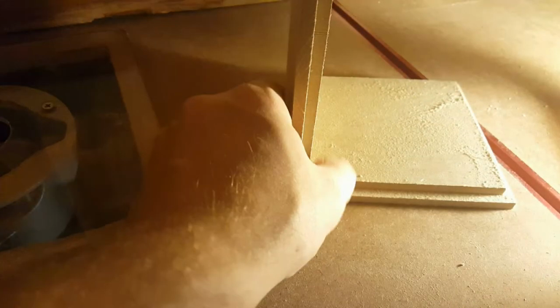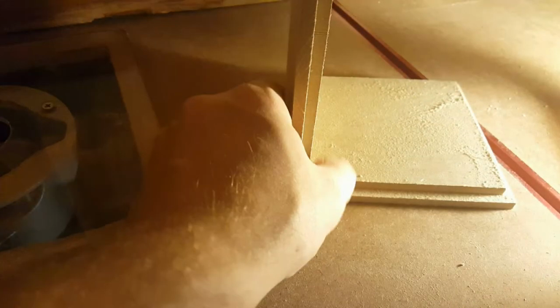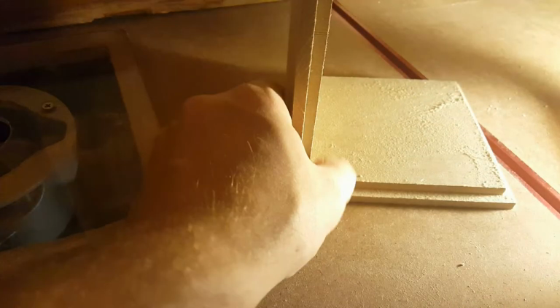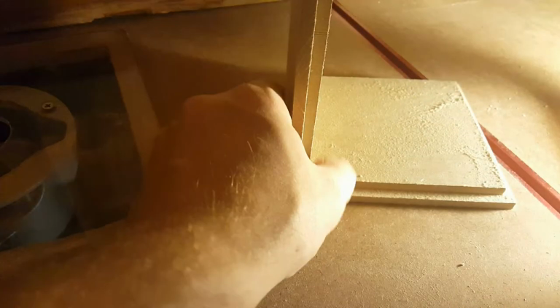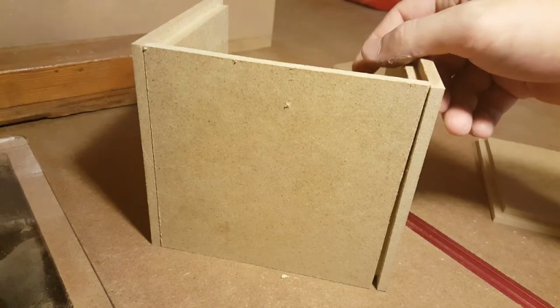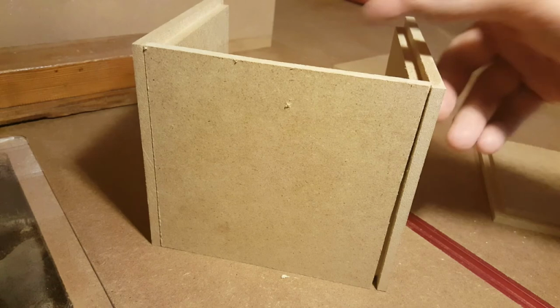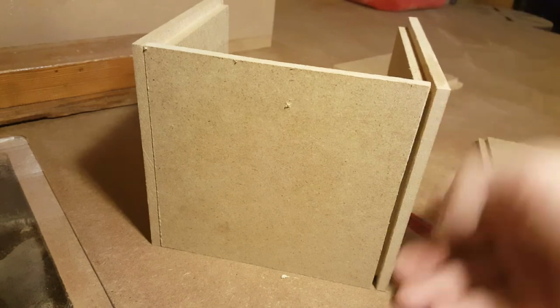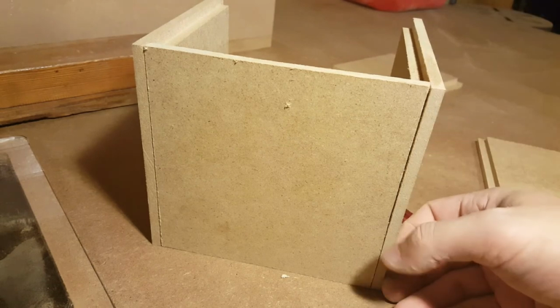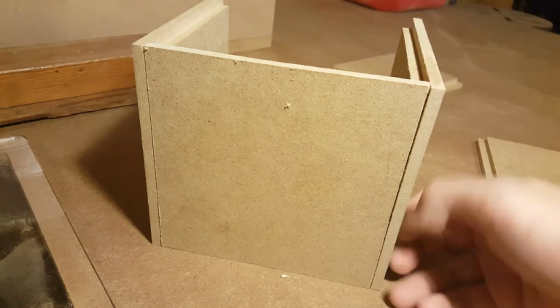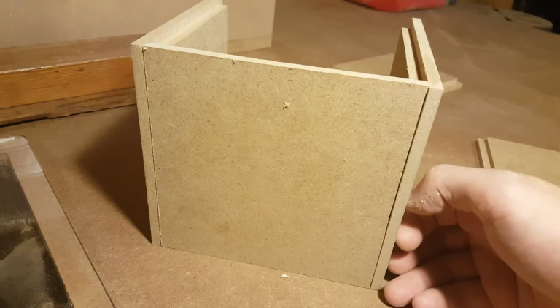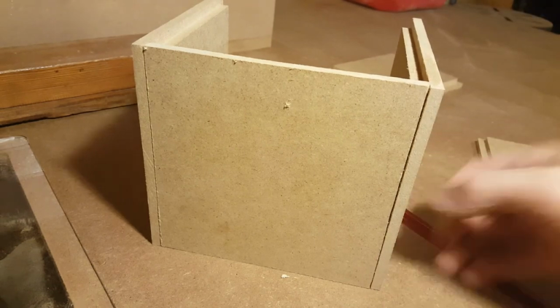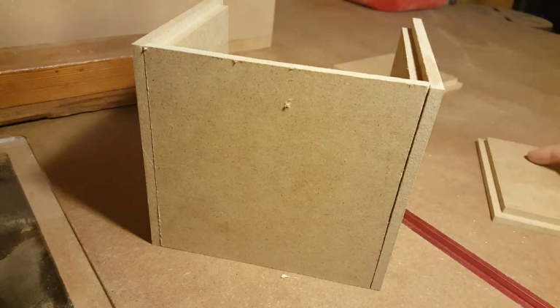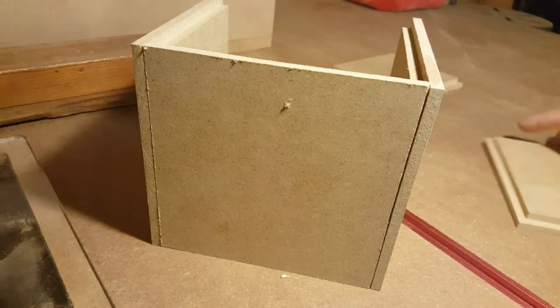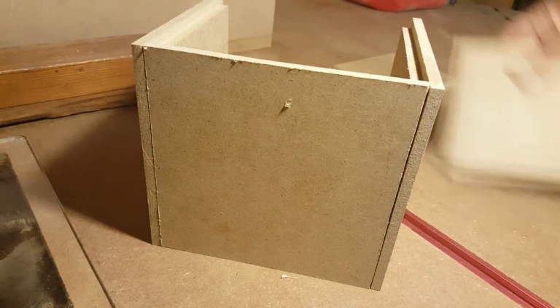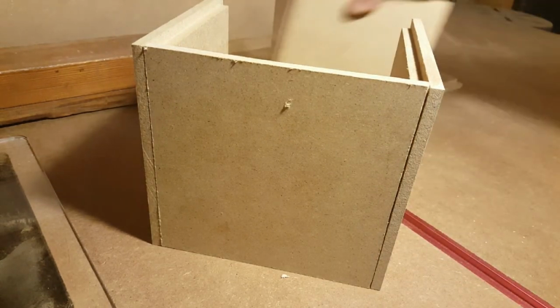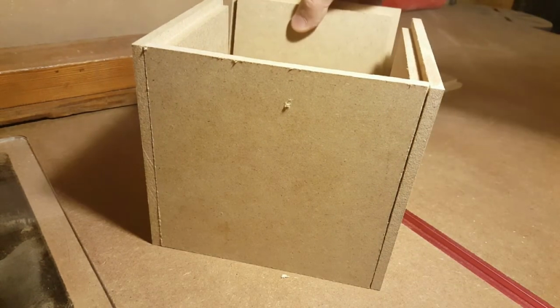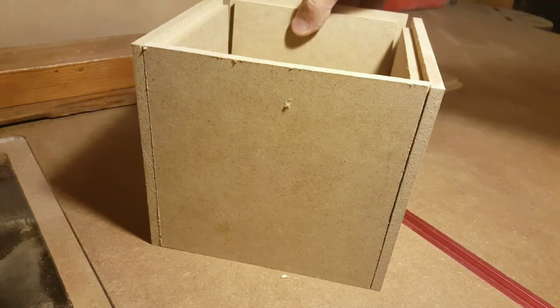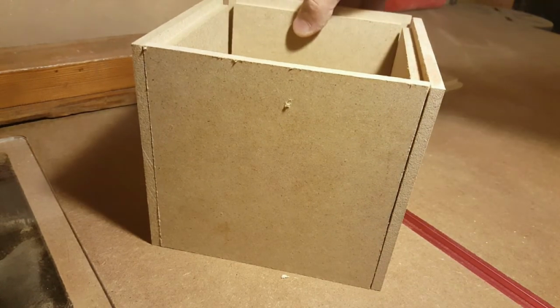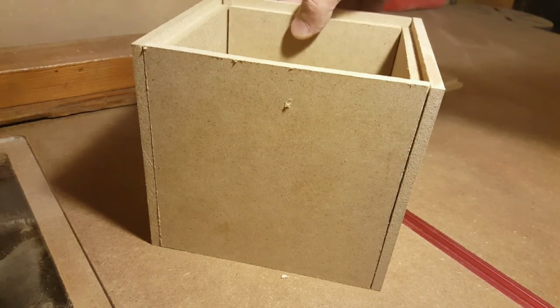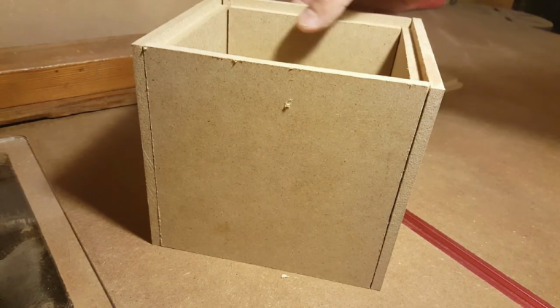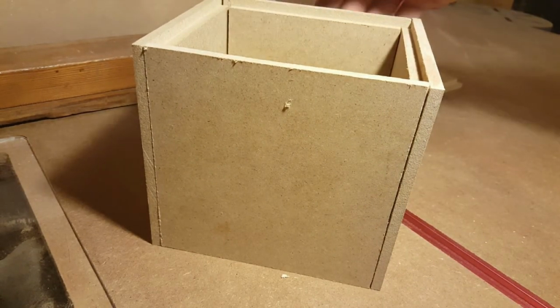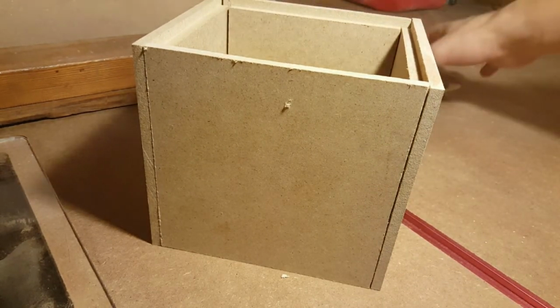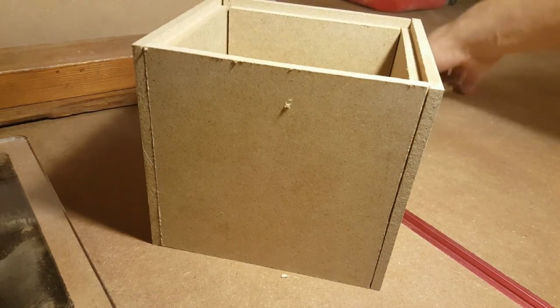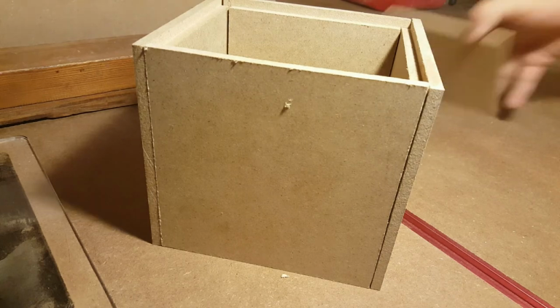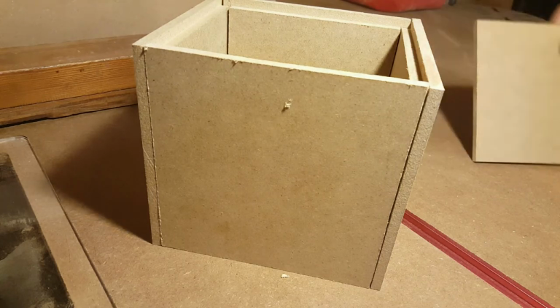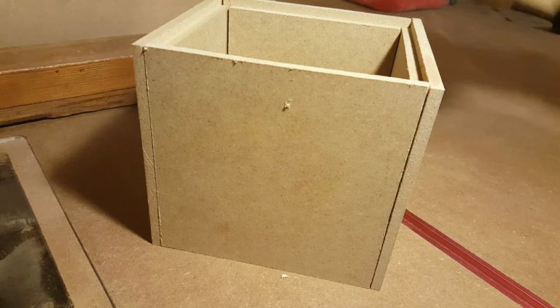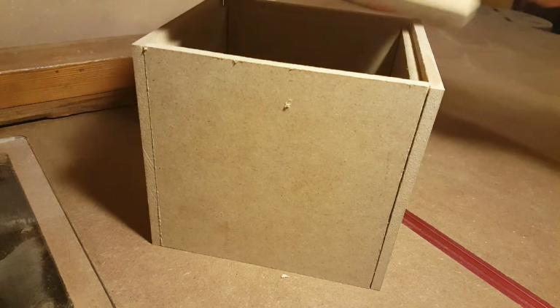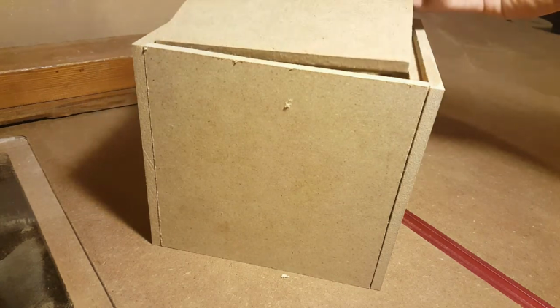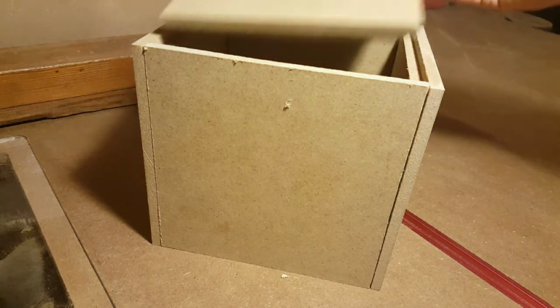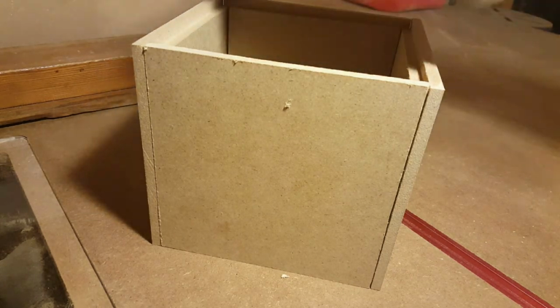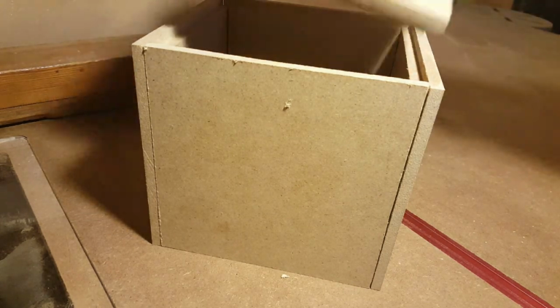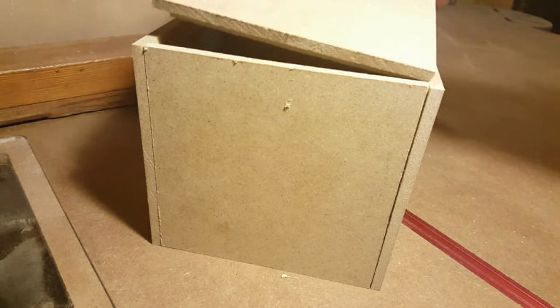These pieces should fit together snug, just like a puzzle. Once you have all of these pieces cut out and routed out, all you have to do is assemble.